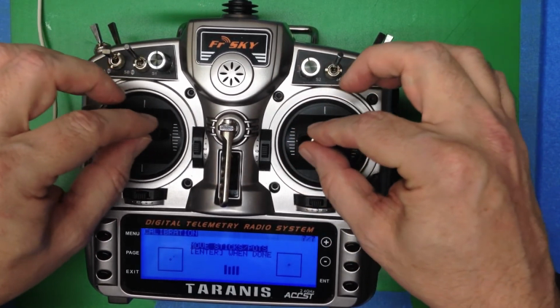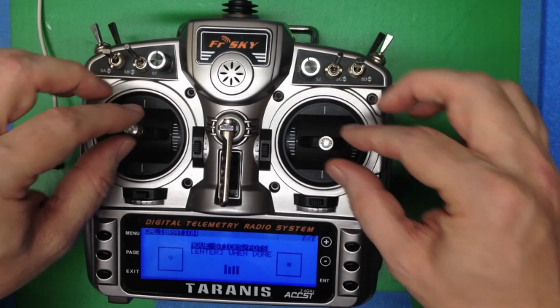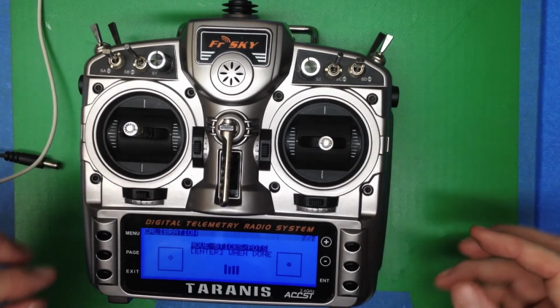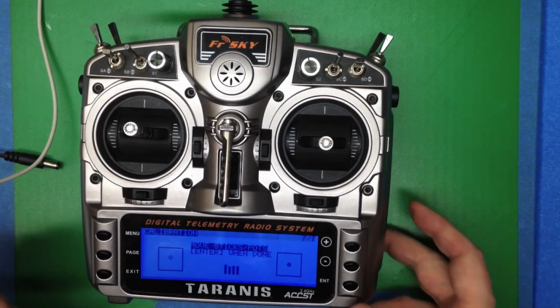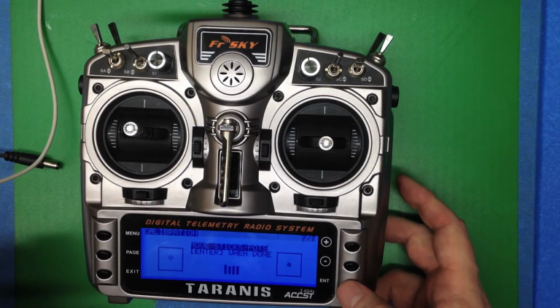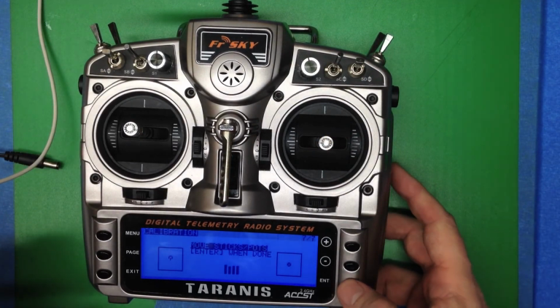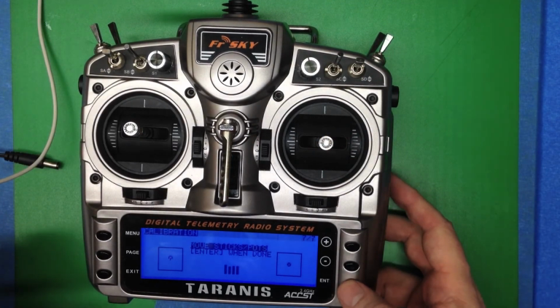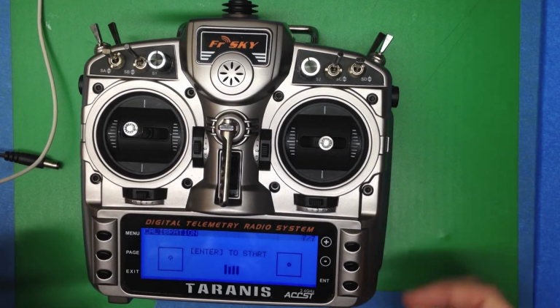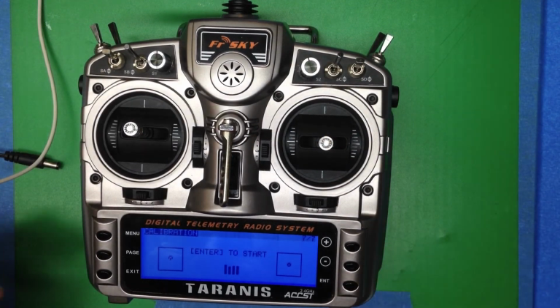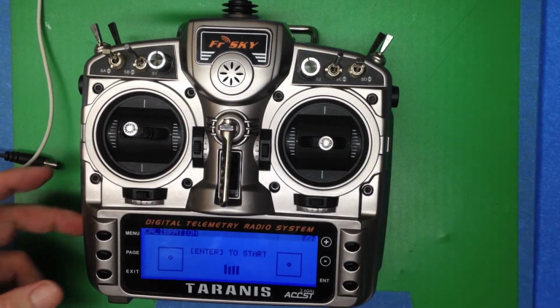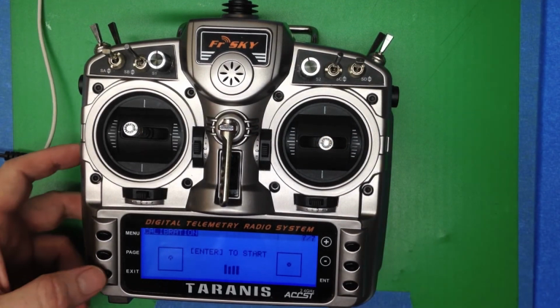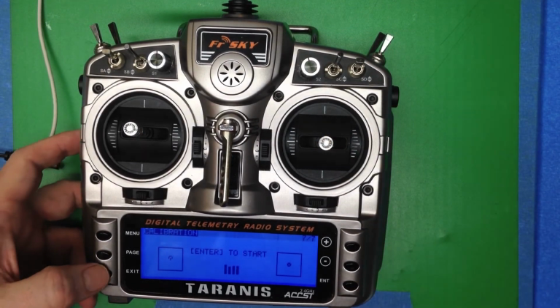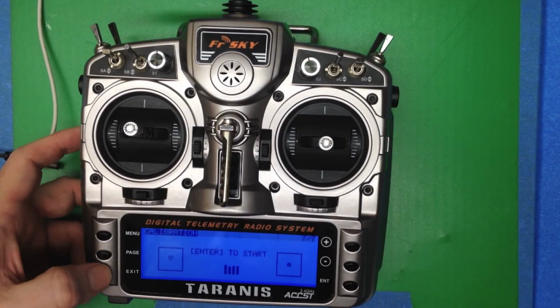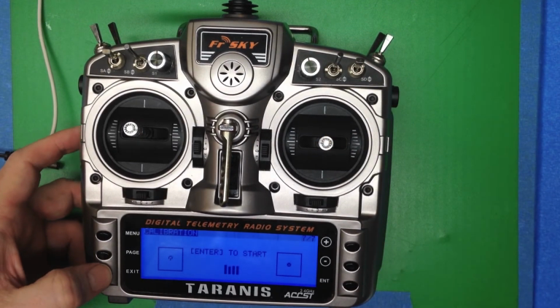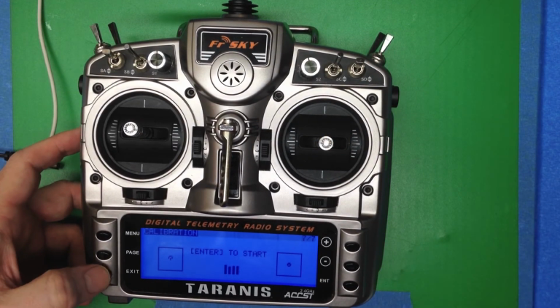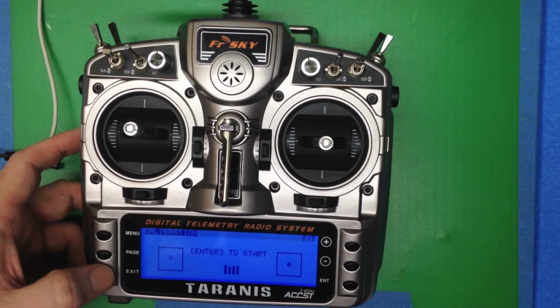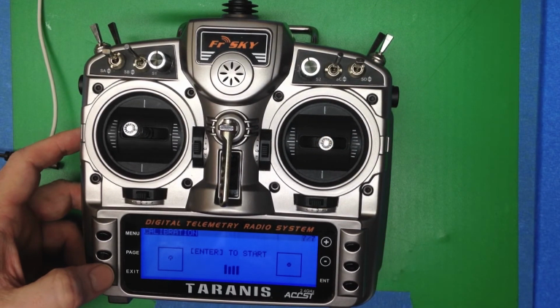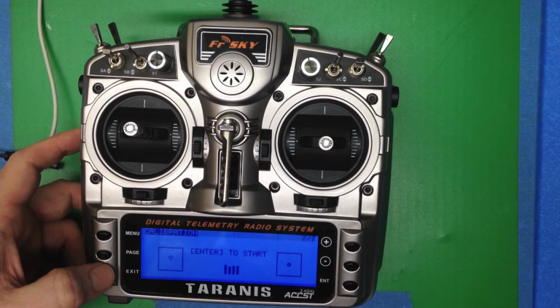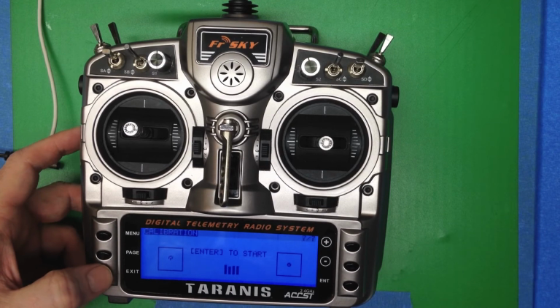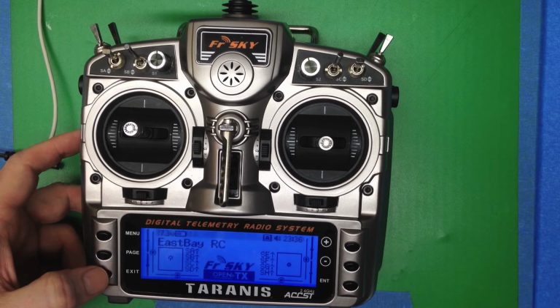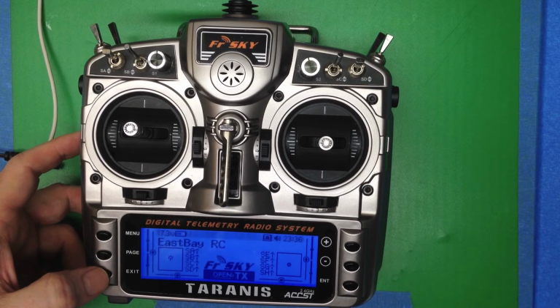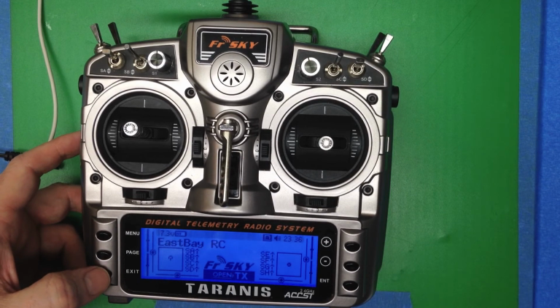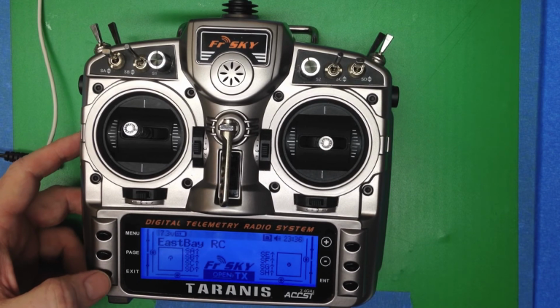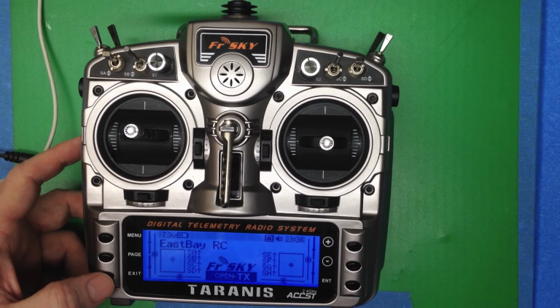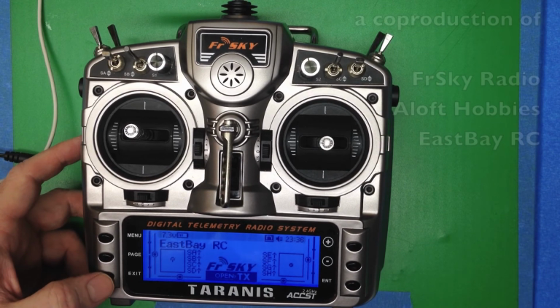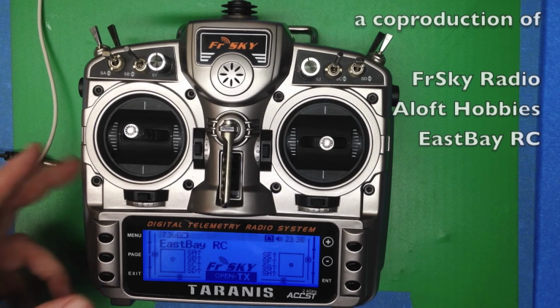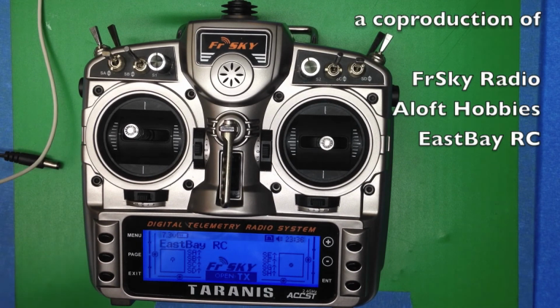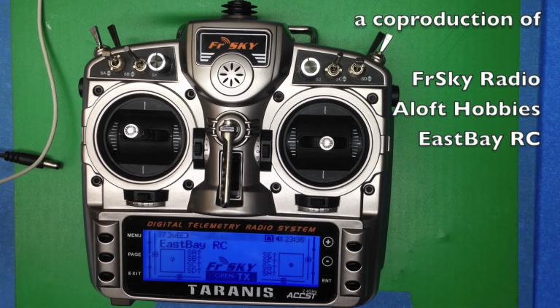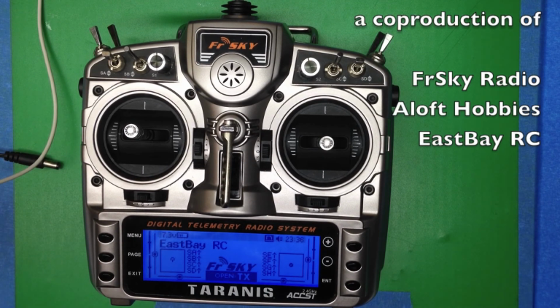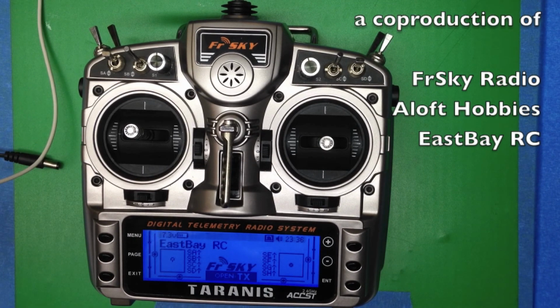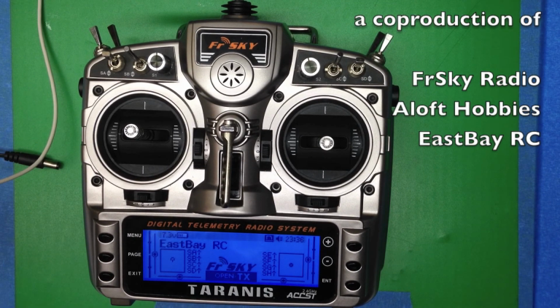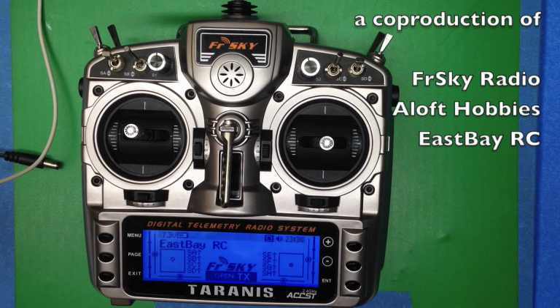Once that's done, press enter, exit out there, exit back to your main menu, and you're ready to go to the next step.